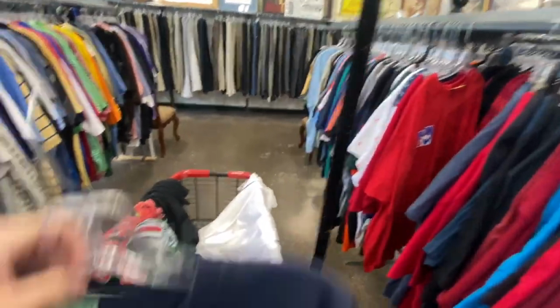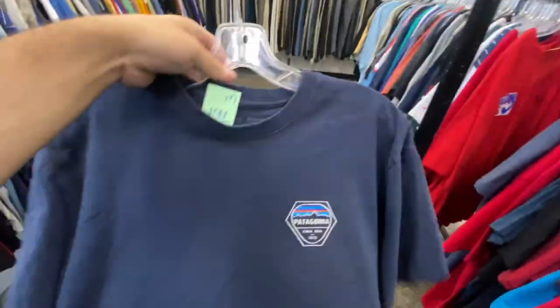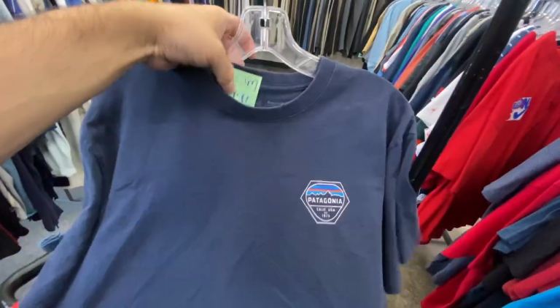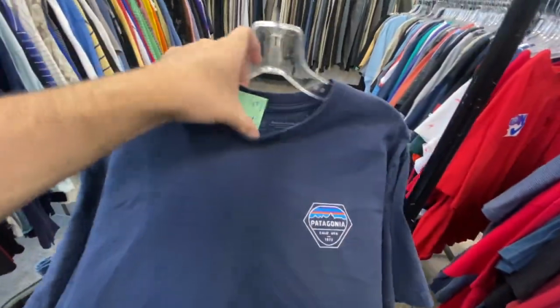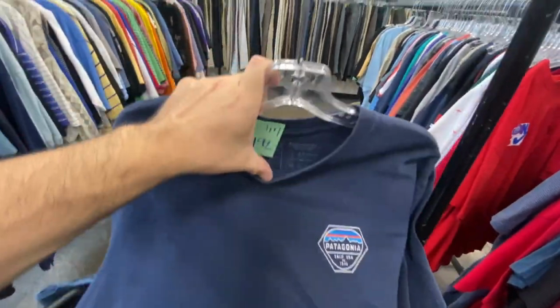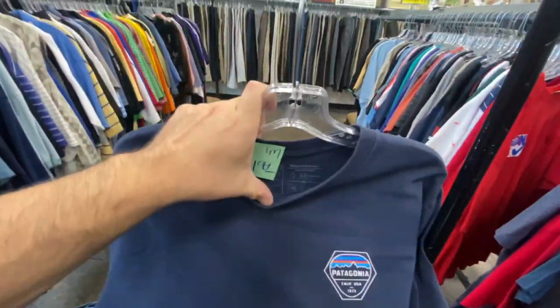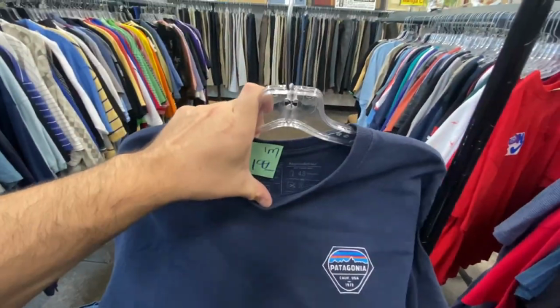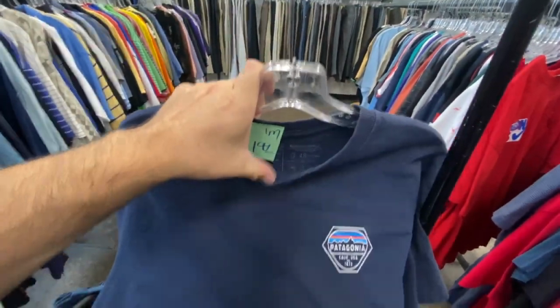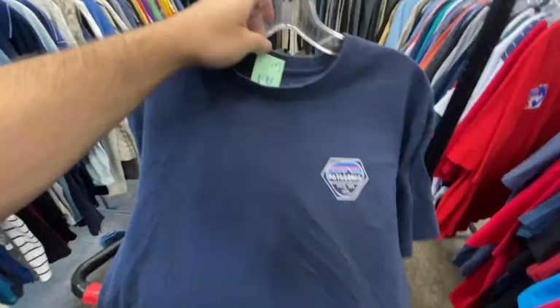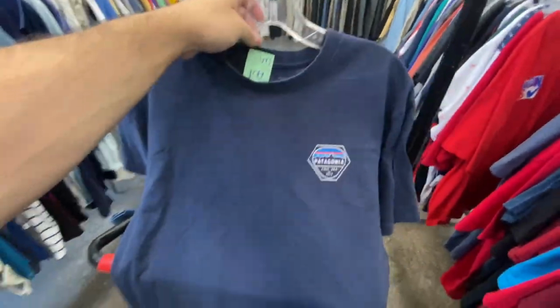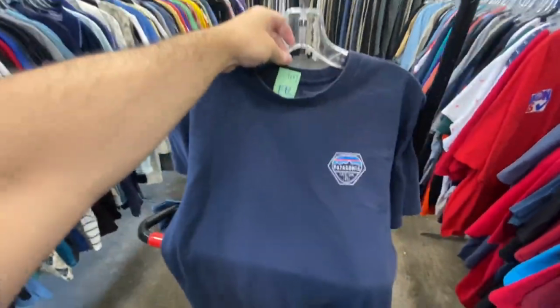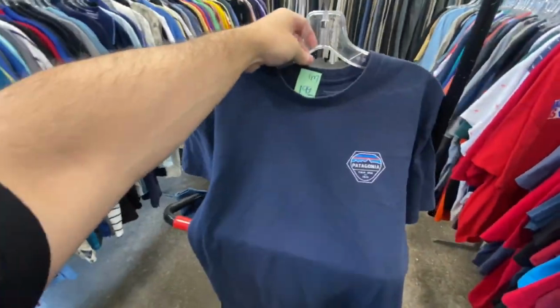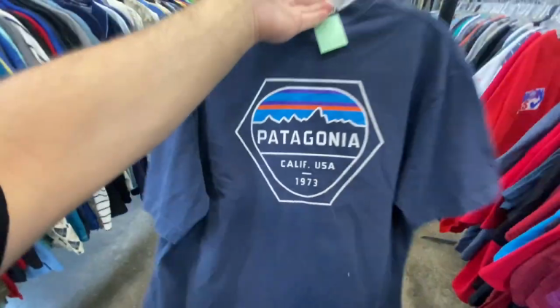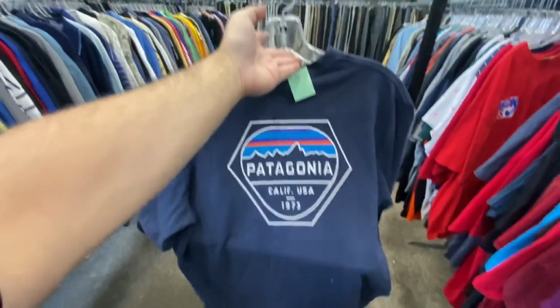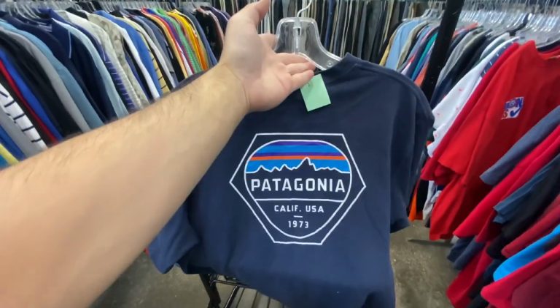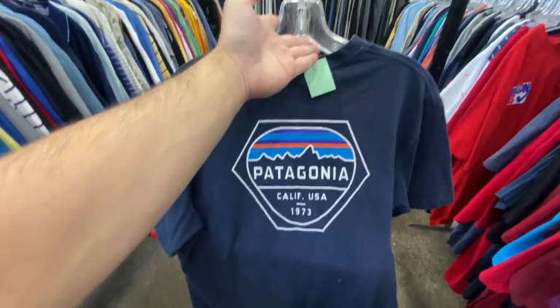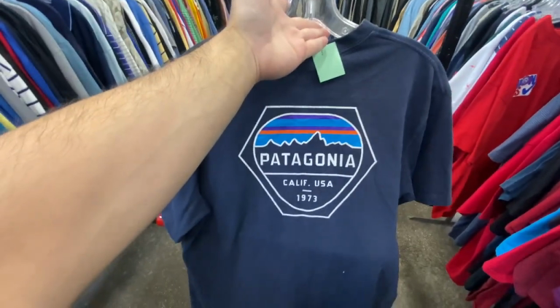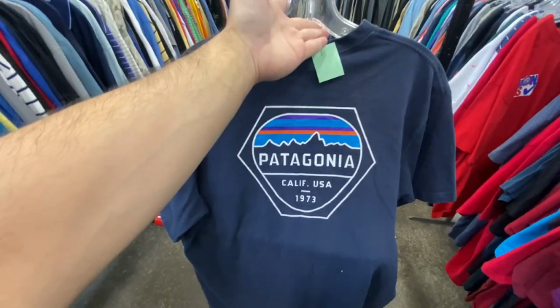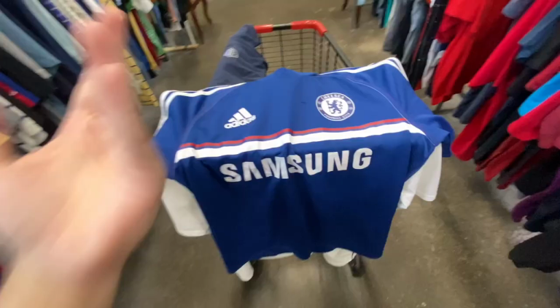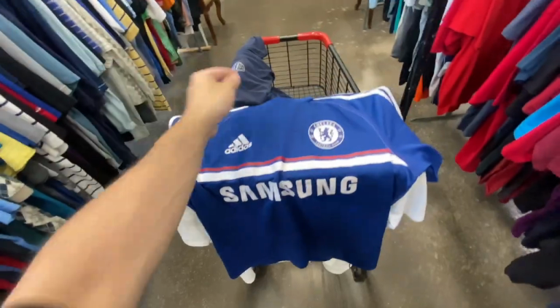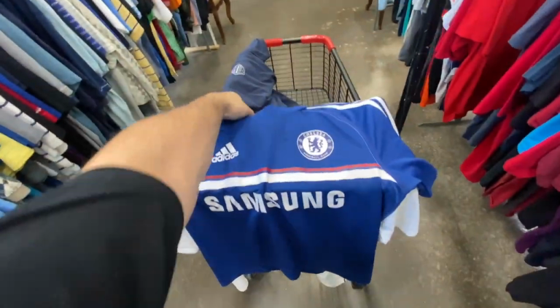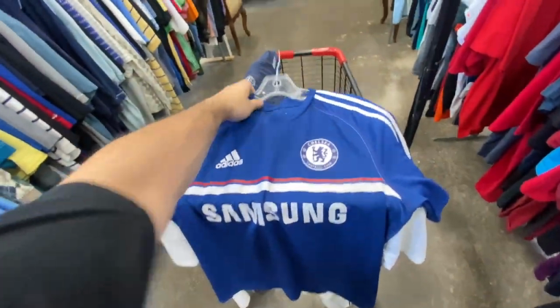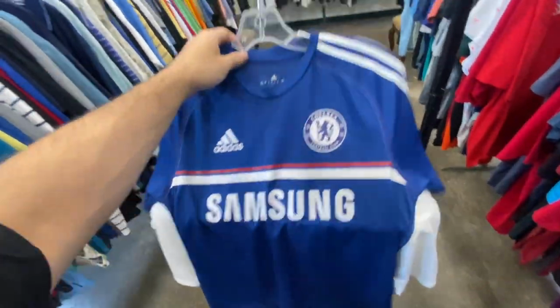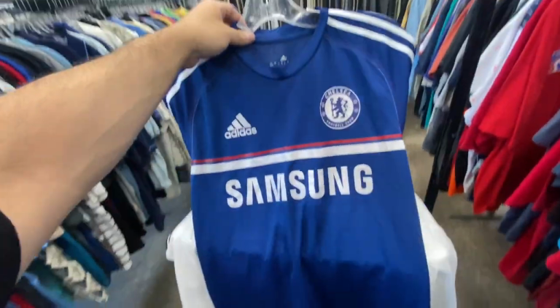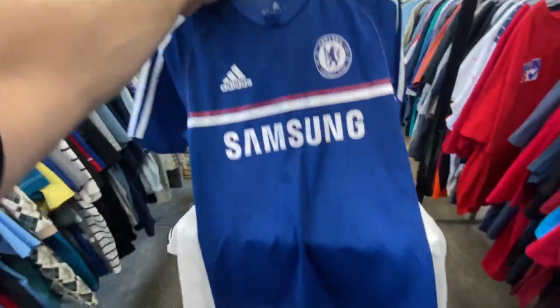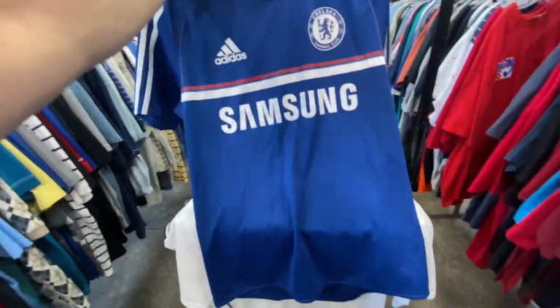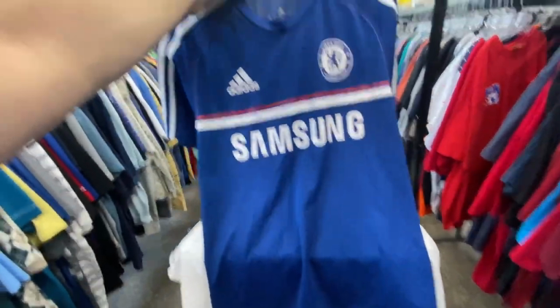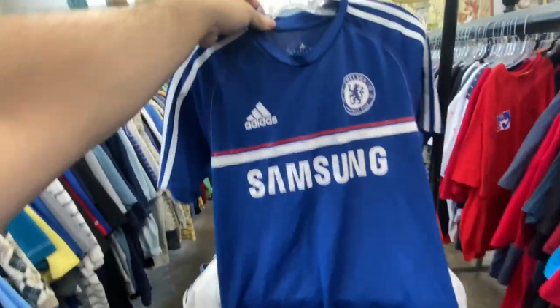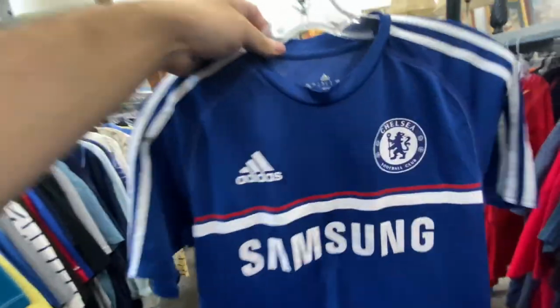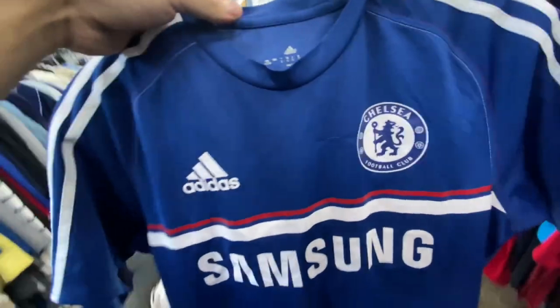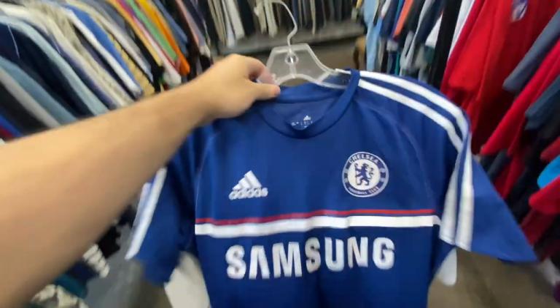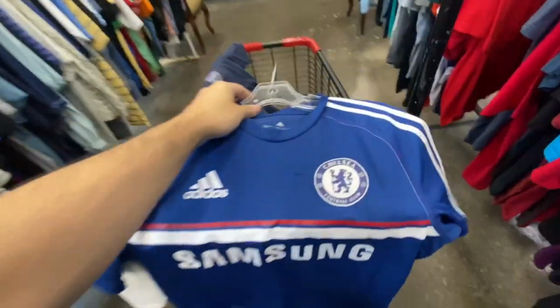They had a couple of Patagonia tees but they're asking $8.99 on them a piece — I don't know why. But I found this one for $1.99, size medium, and on the back you just have the big graphic.